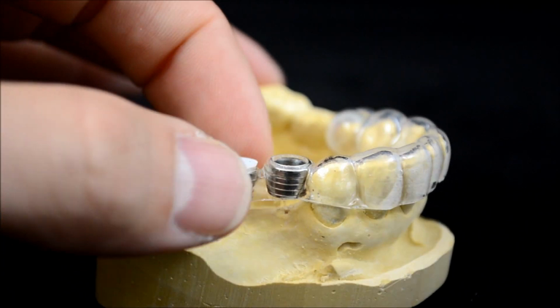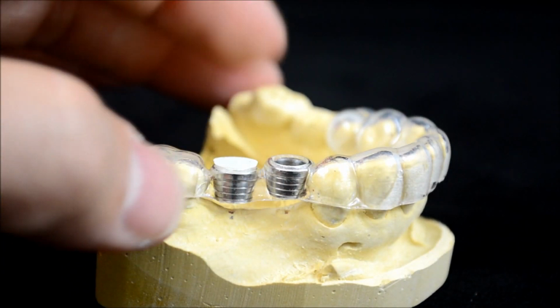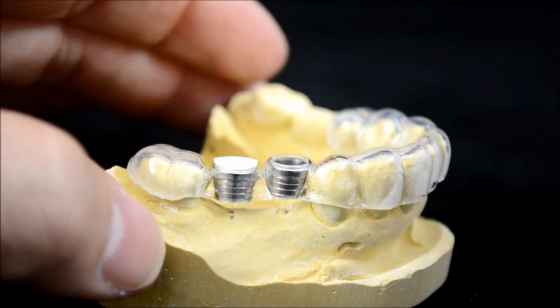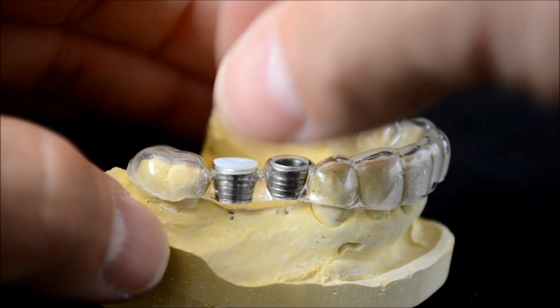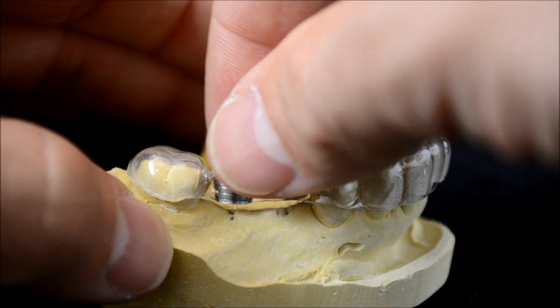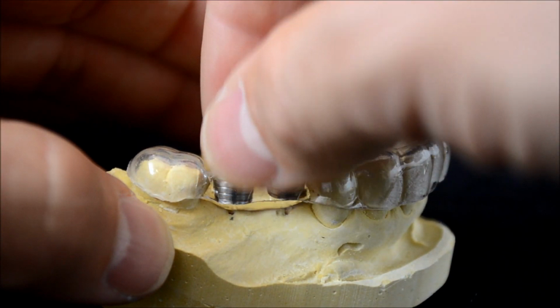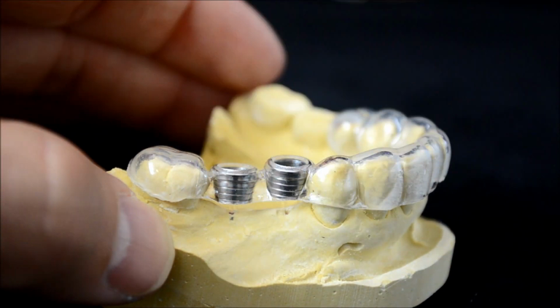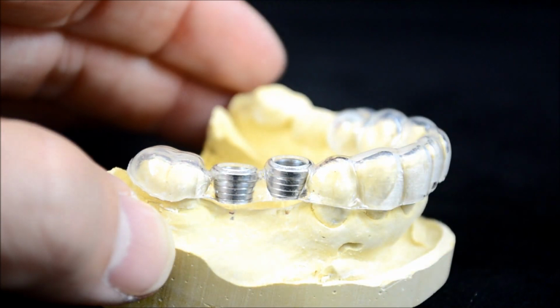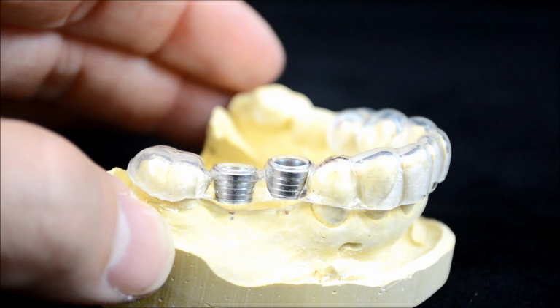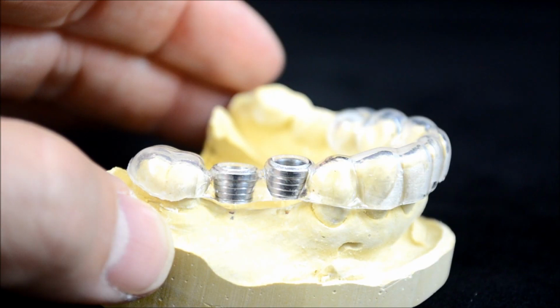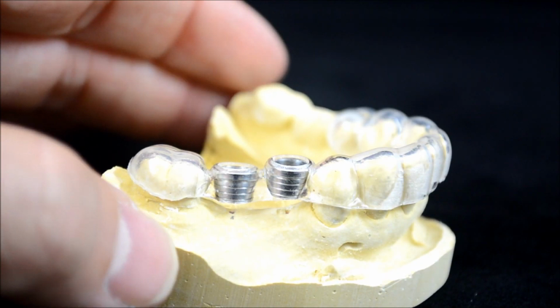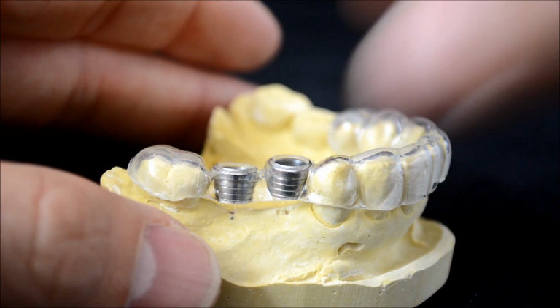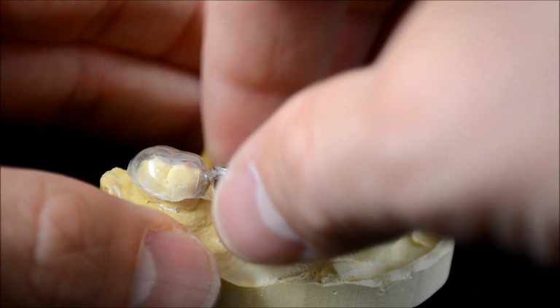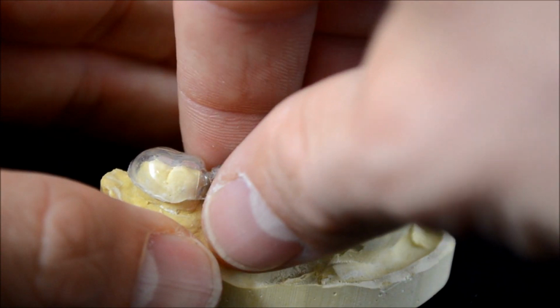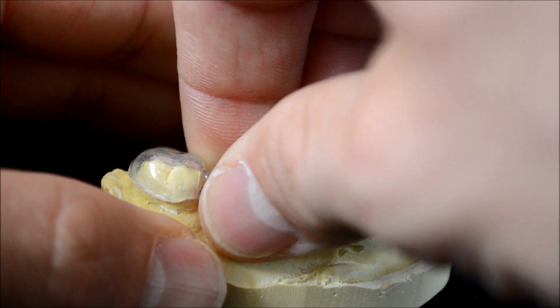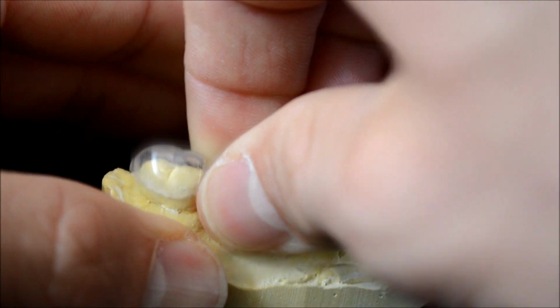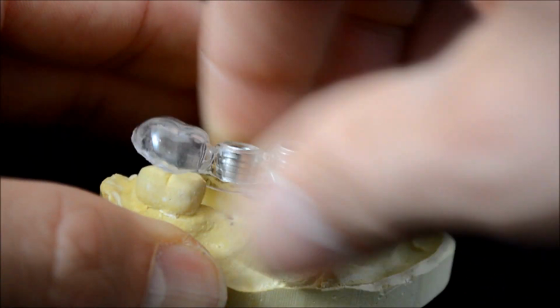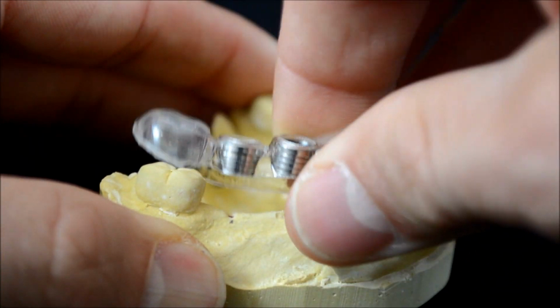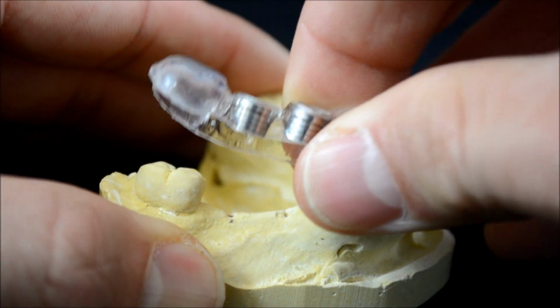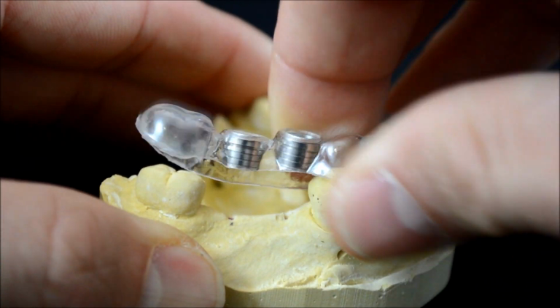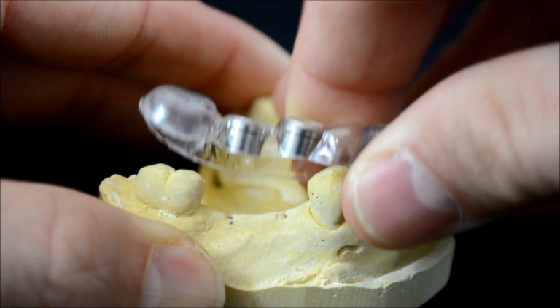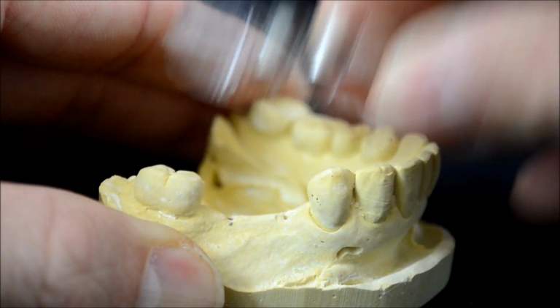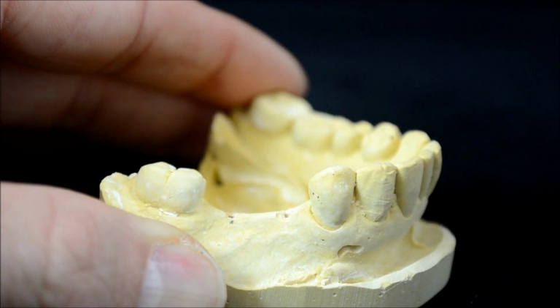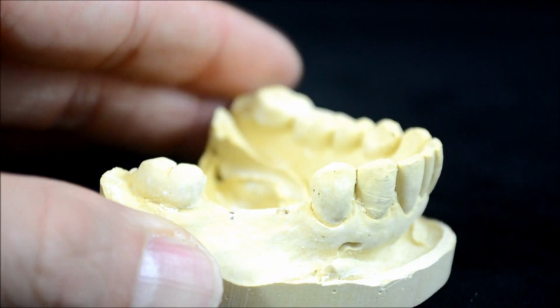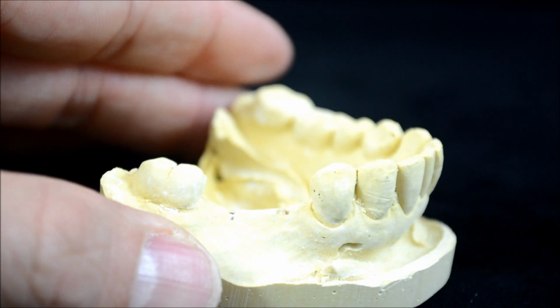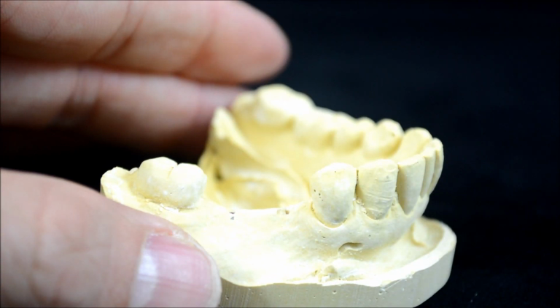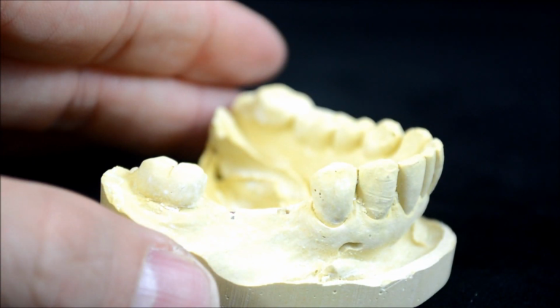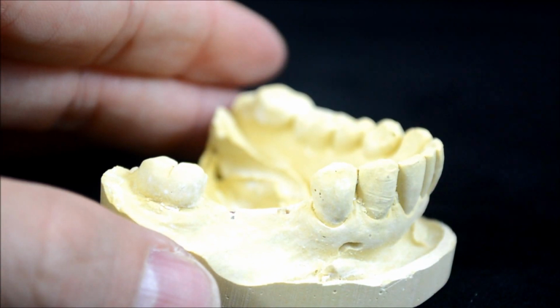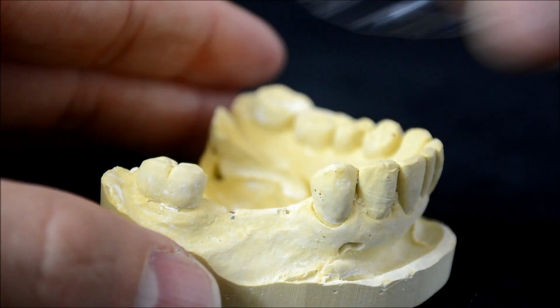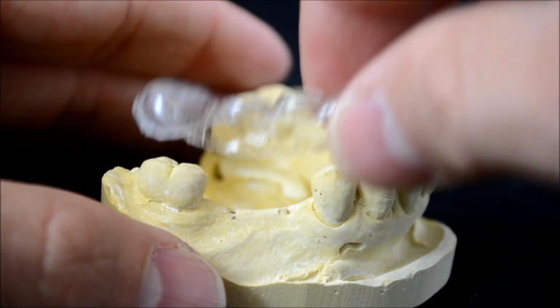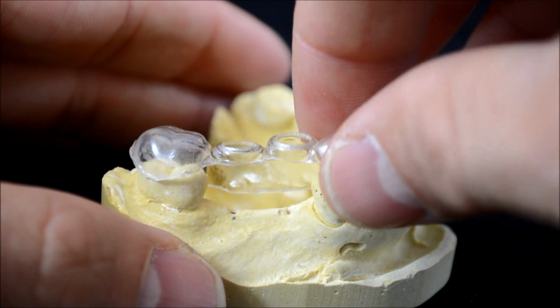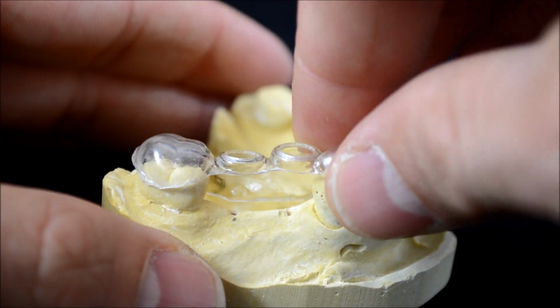Thin layer guides are based upon CT scans and restorative-driven virtual treatment plans. We are happy to train you on implant planning or to plan the cases with you.